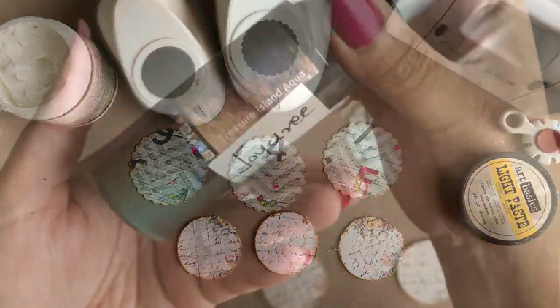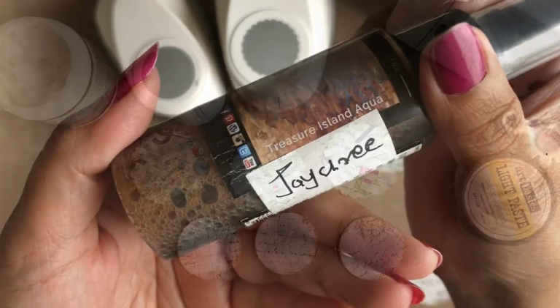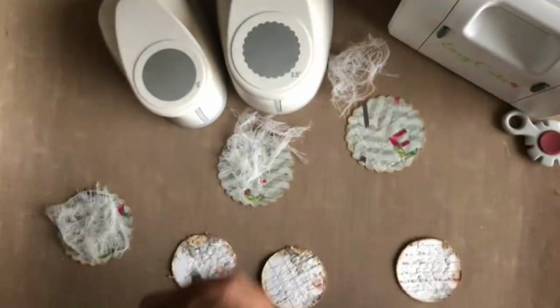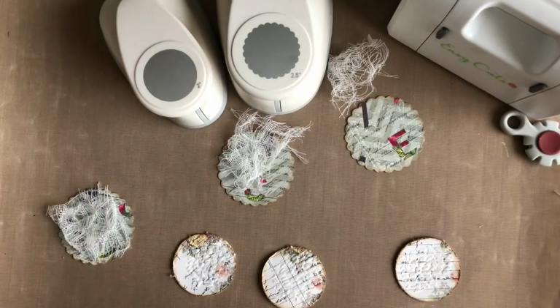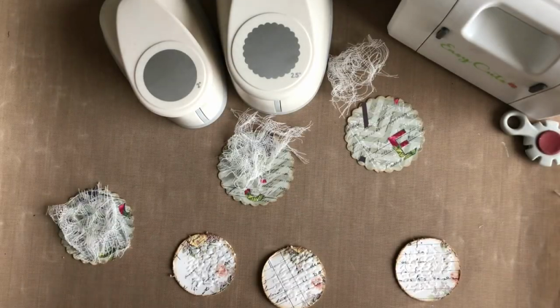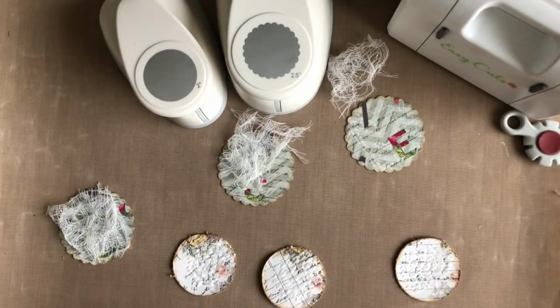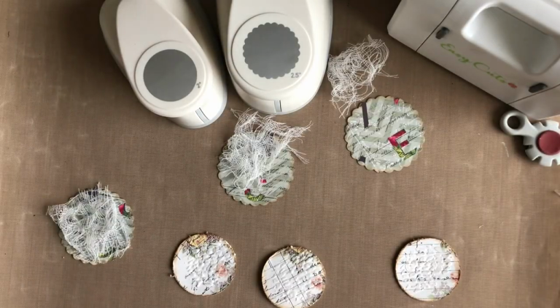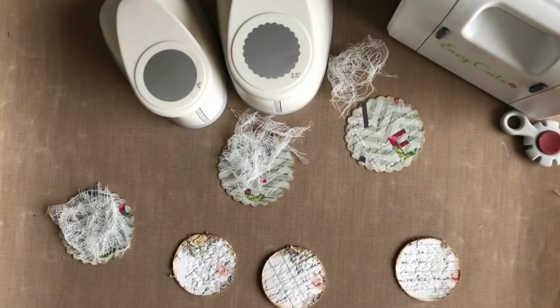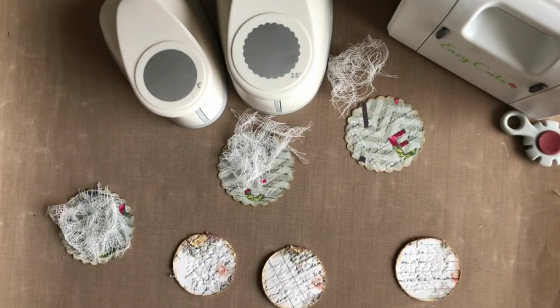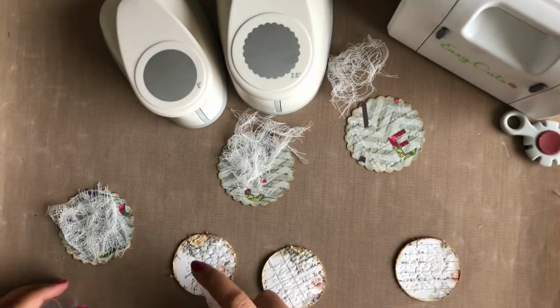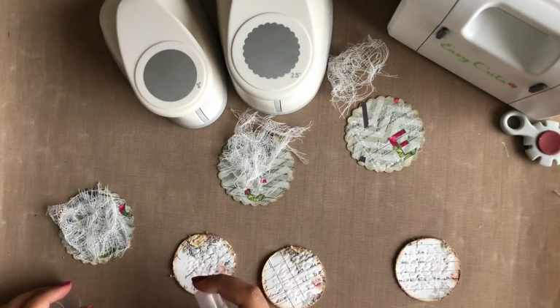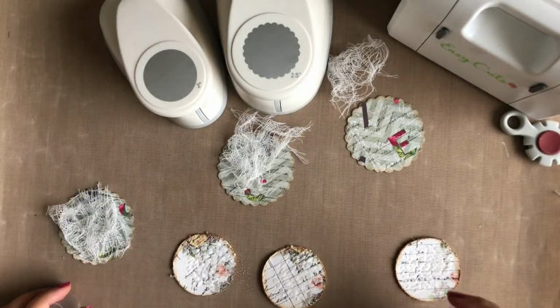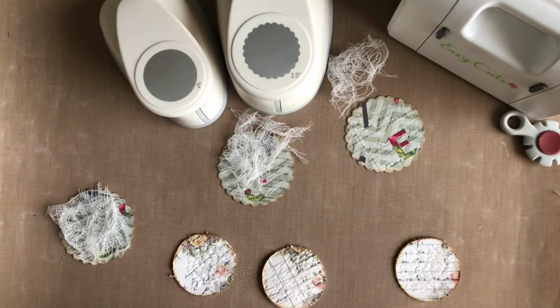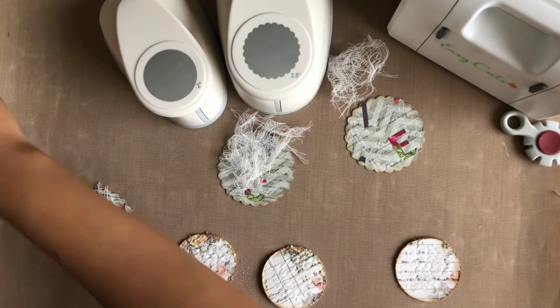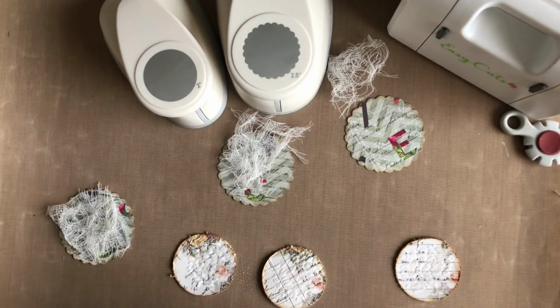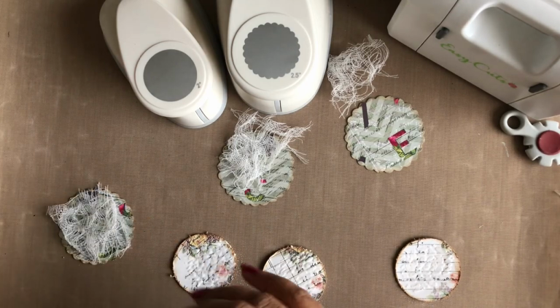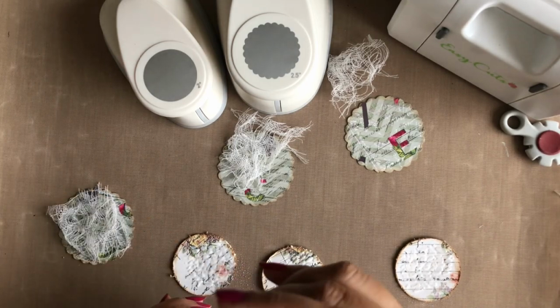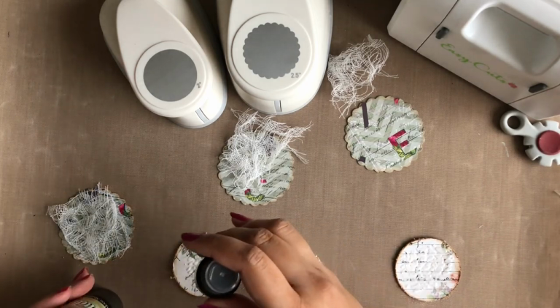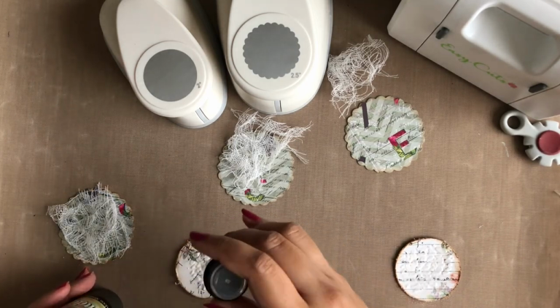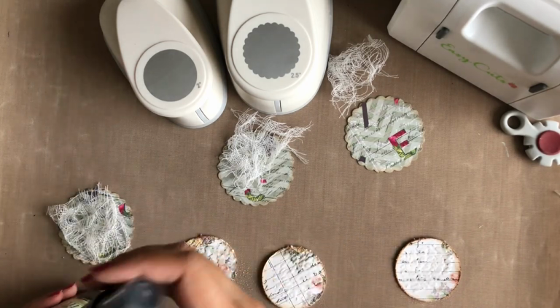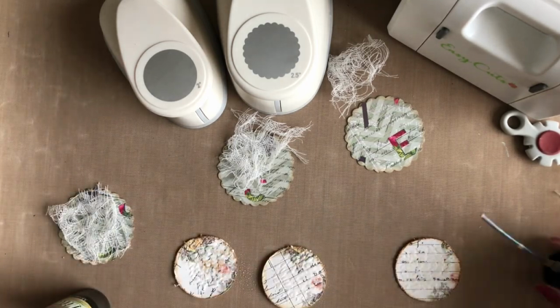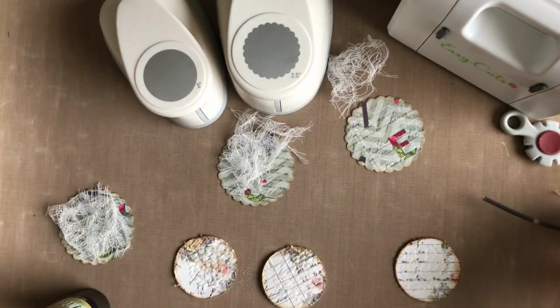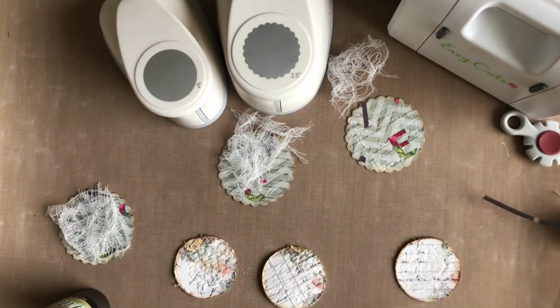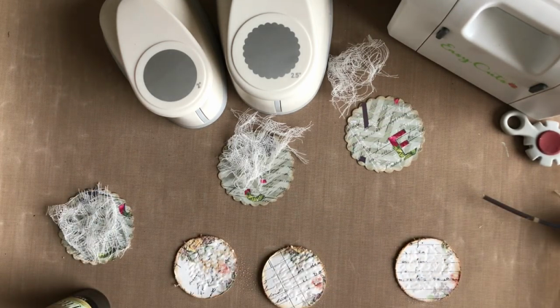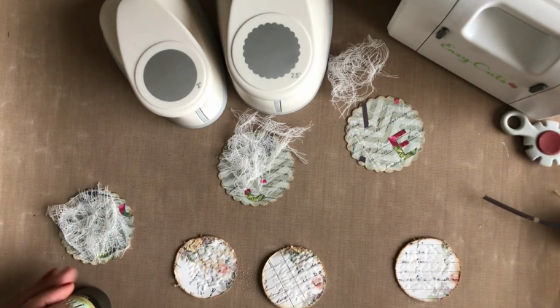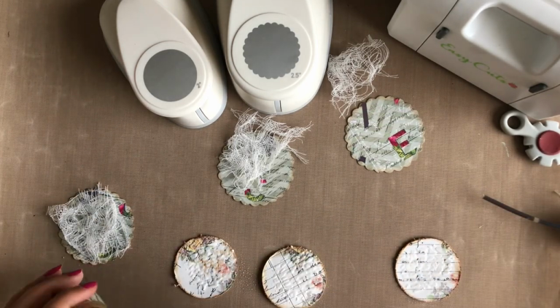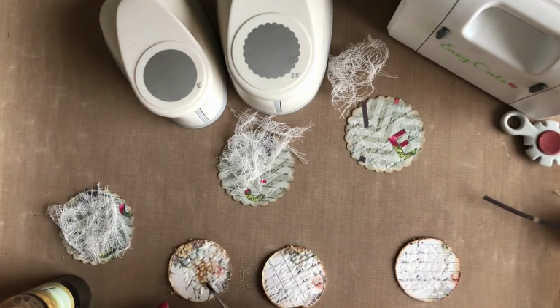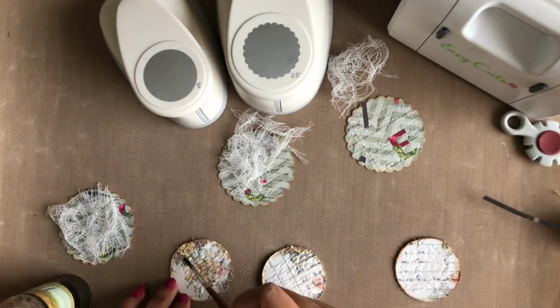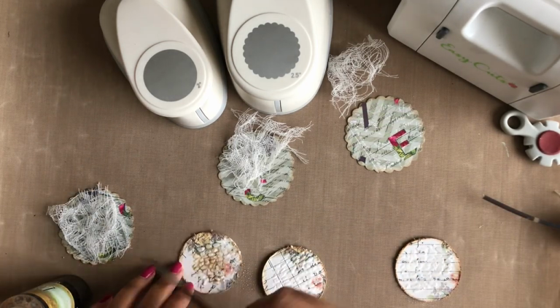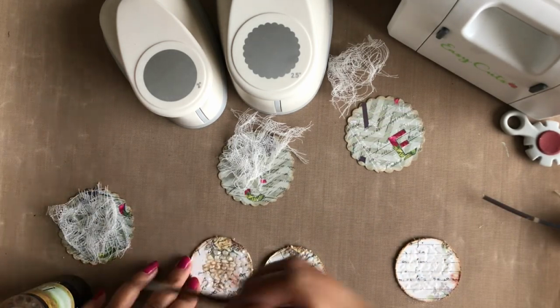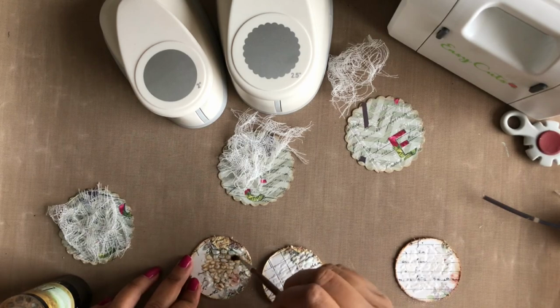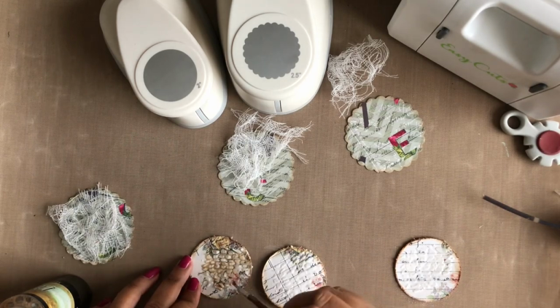Once the texture paste dries, I am using Lindy's Texture Island Aqua spray paint to add color in the textured areas of the smaller circles.